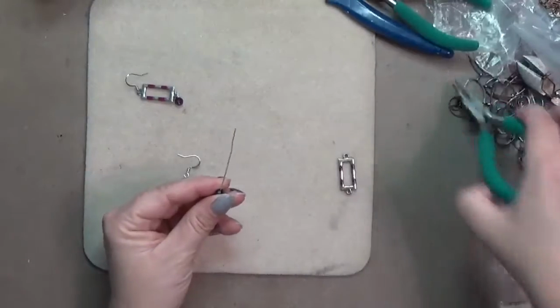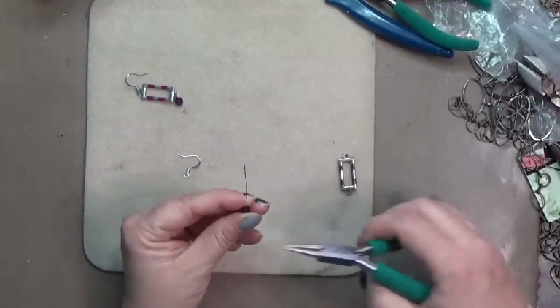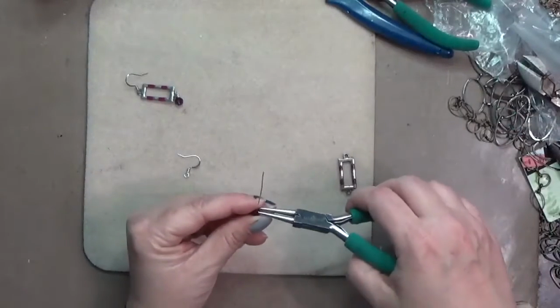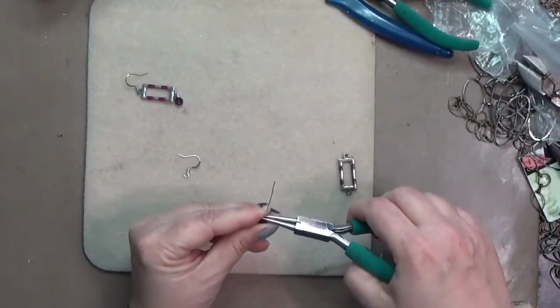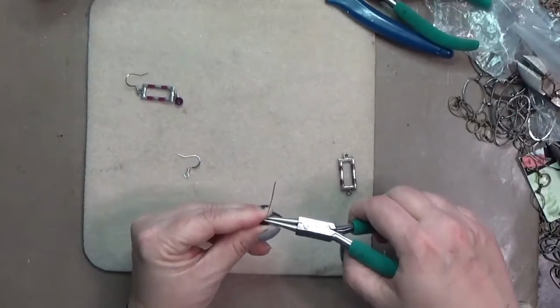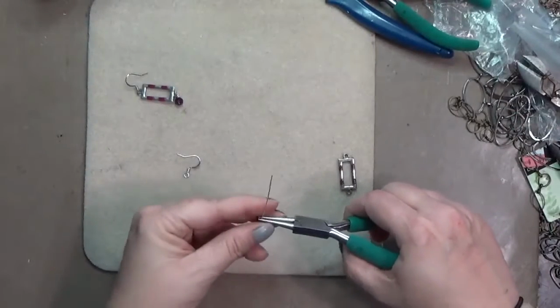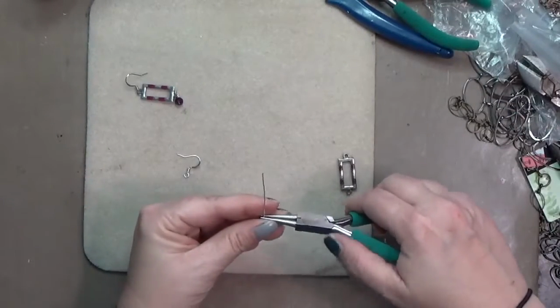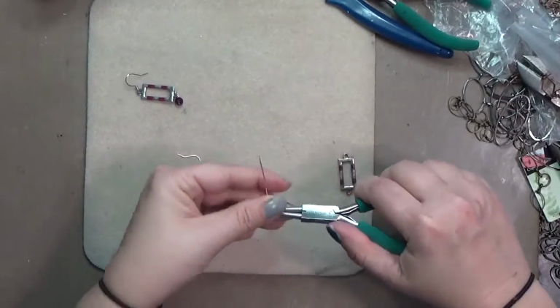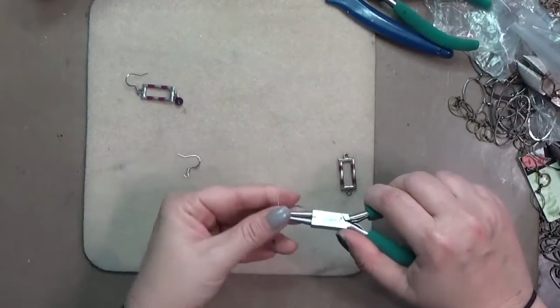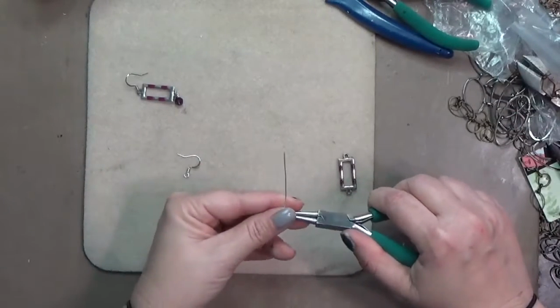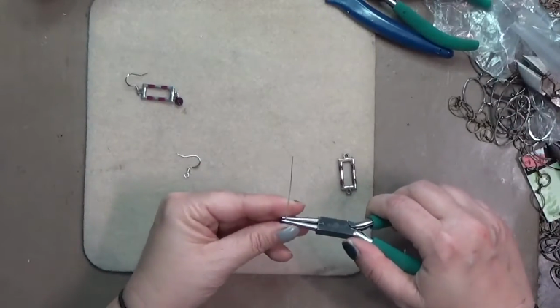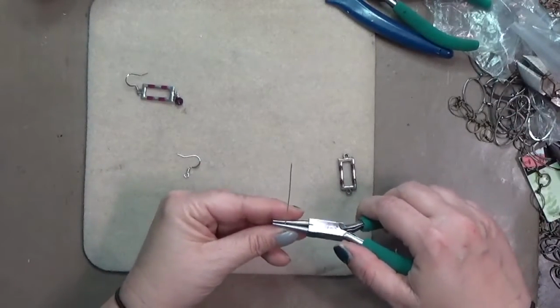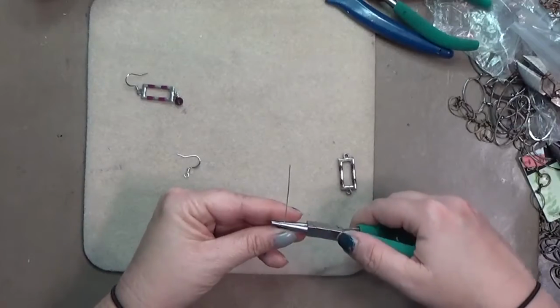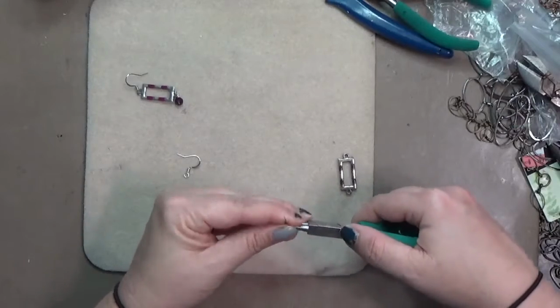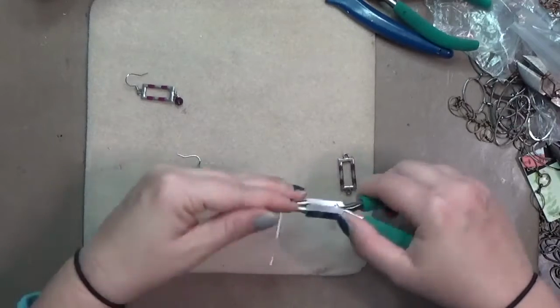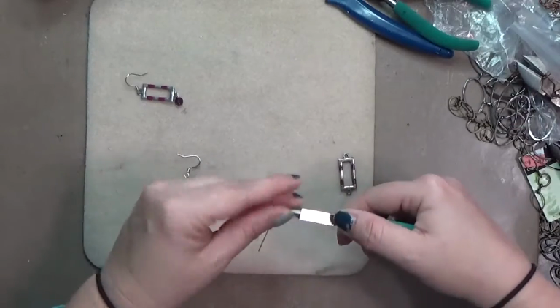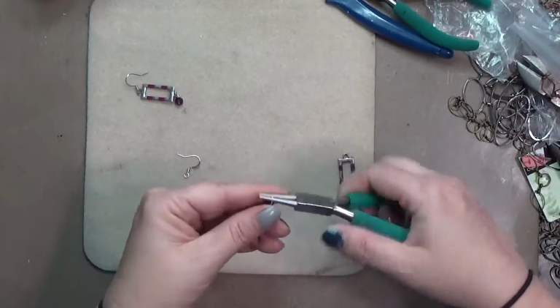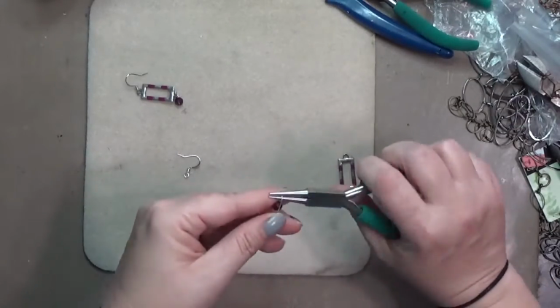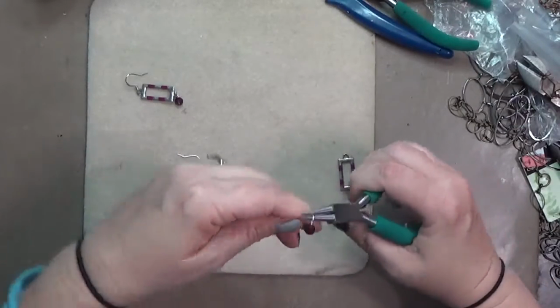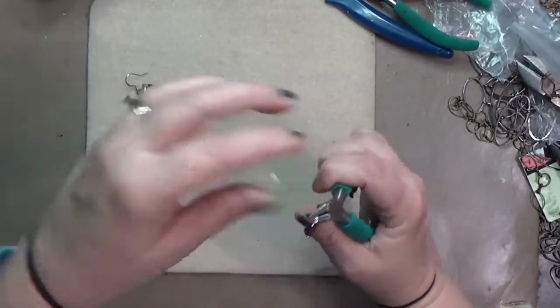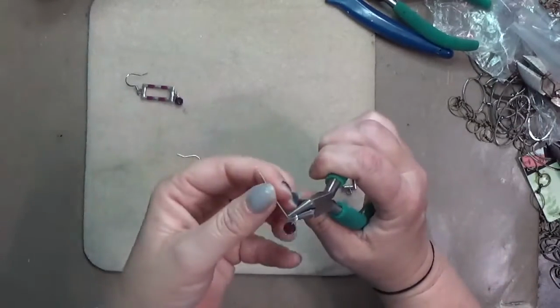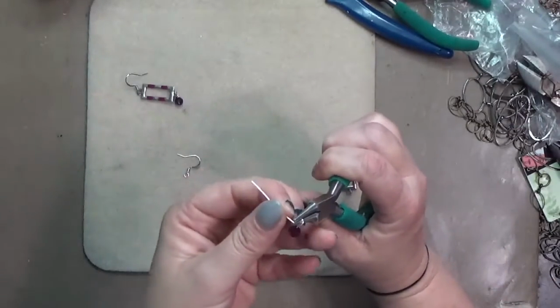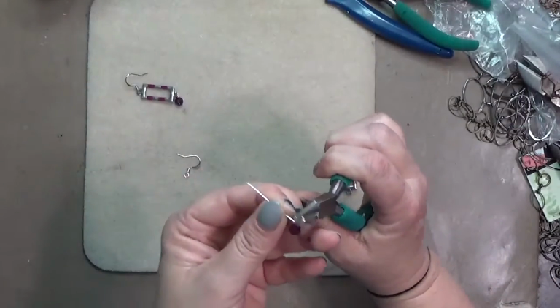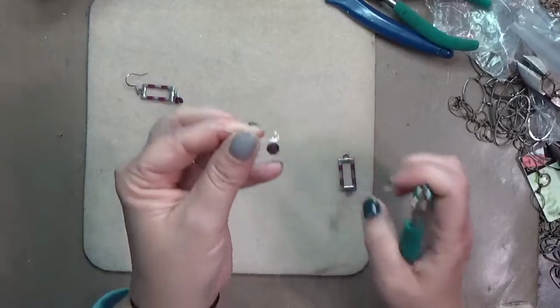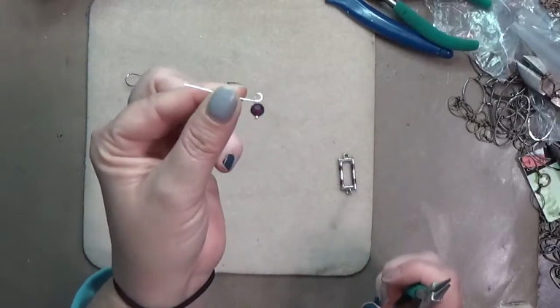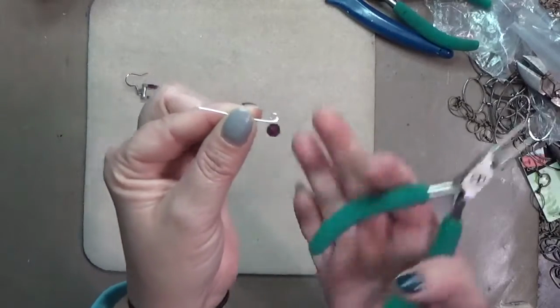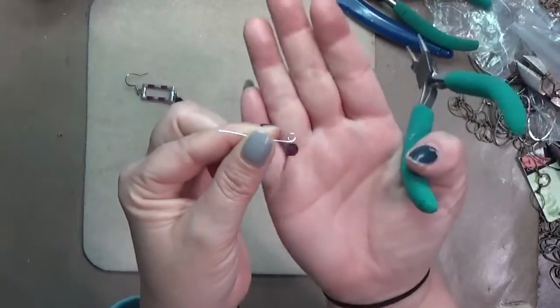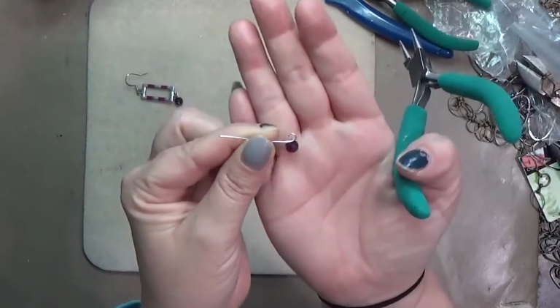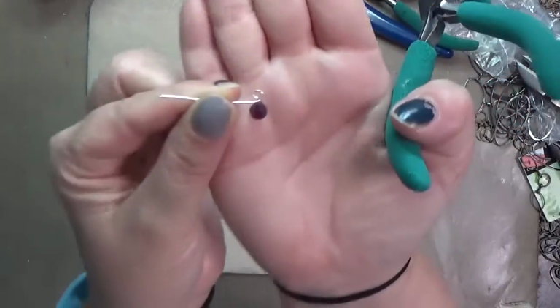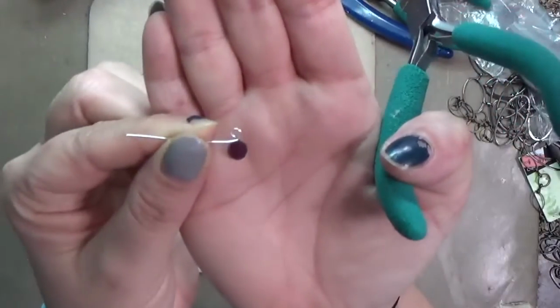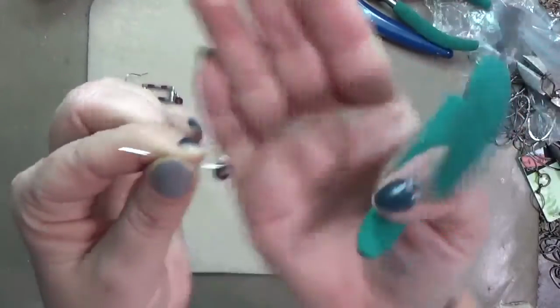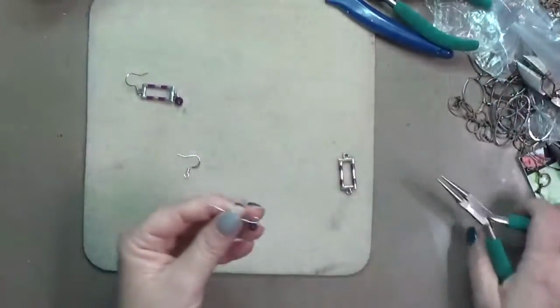I'm going to do a wrapped loop. You could also do a simple loop, but I like the security of a wrapped loop. So first I'm going to make my loop just like that. I do have a tutorial on wrapped loops, so I'll link that as well.